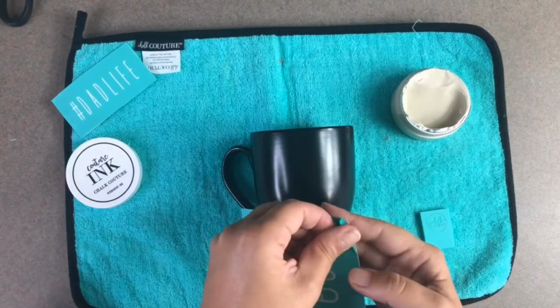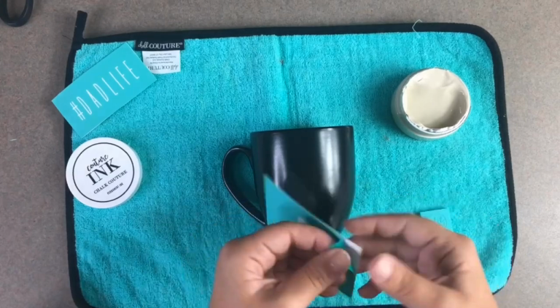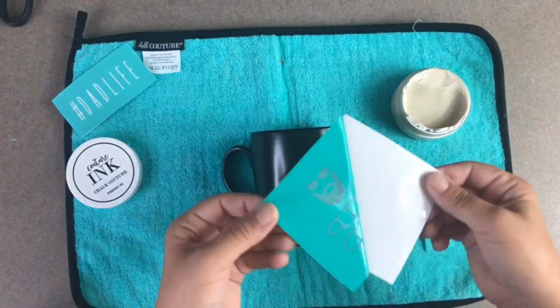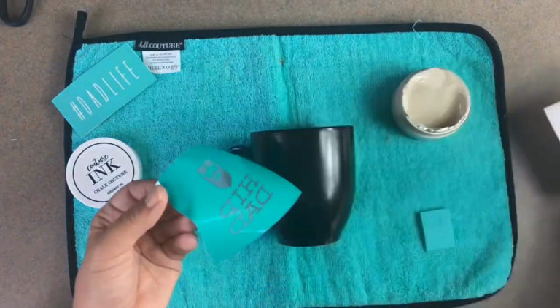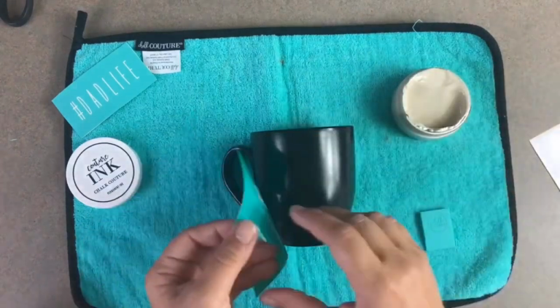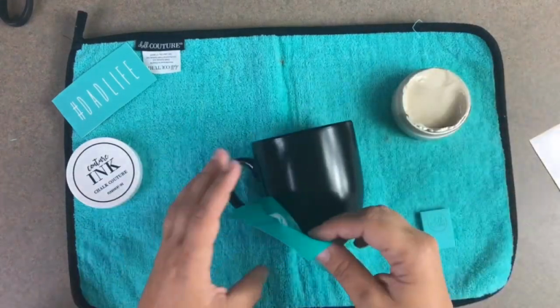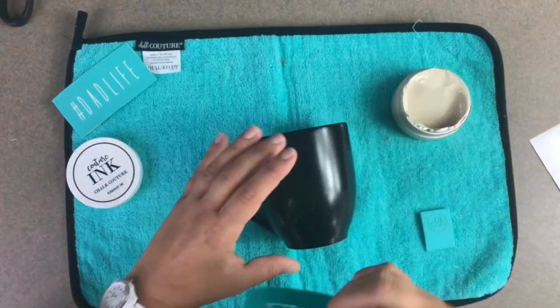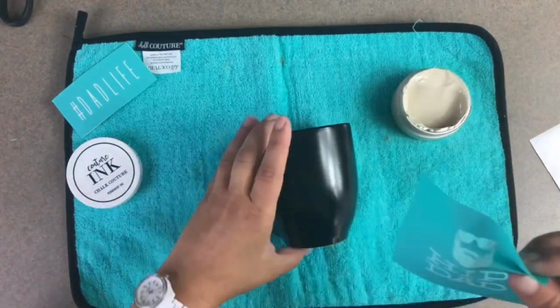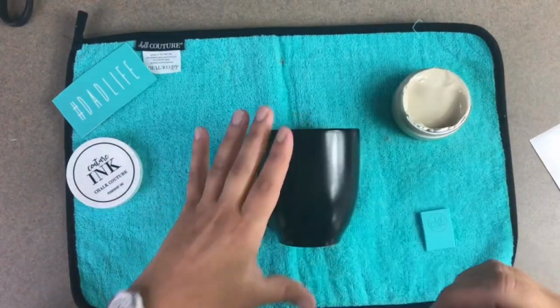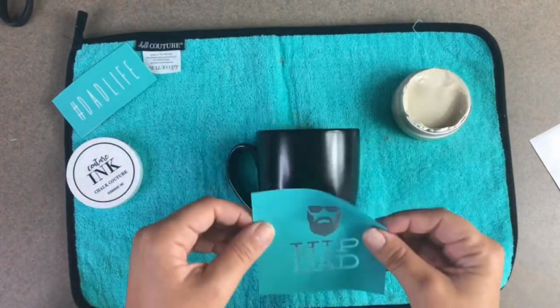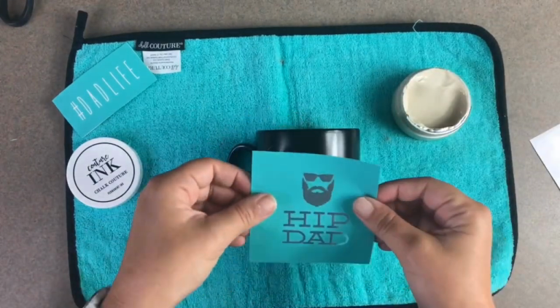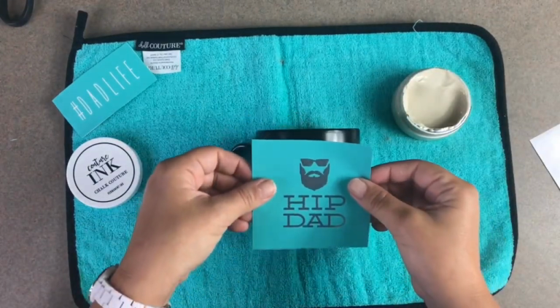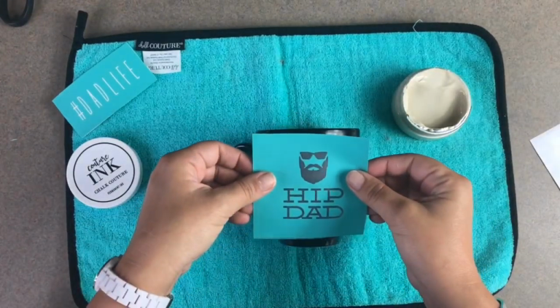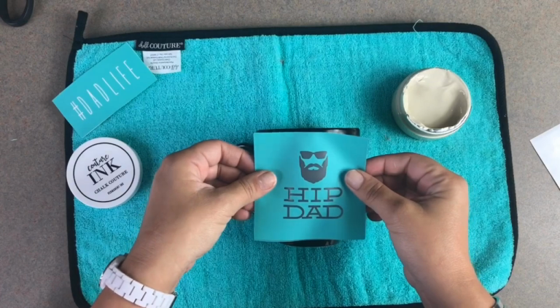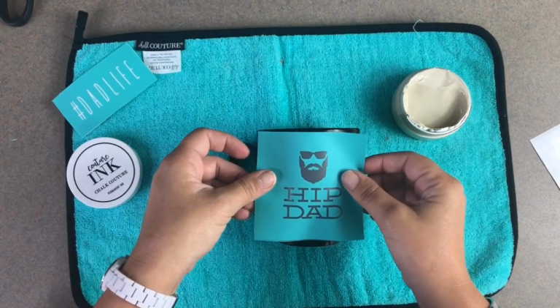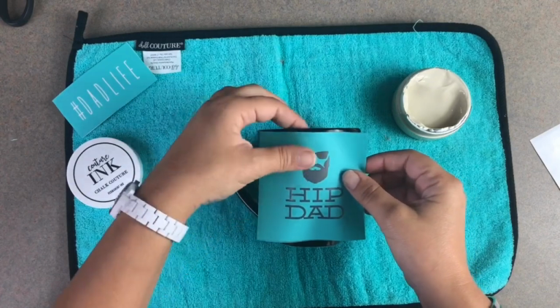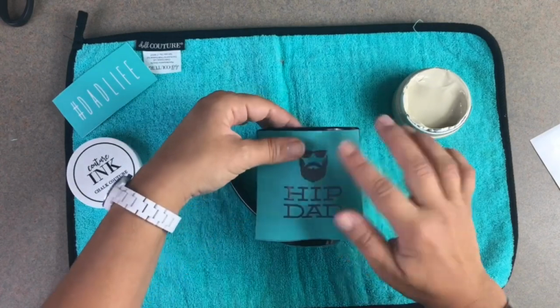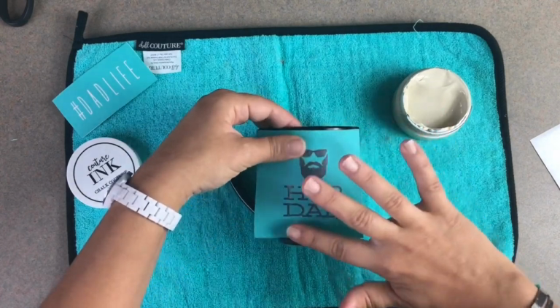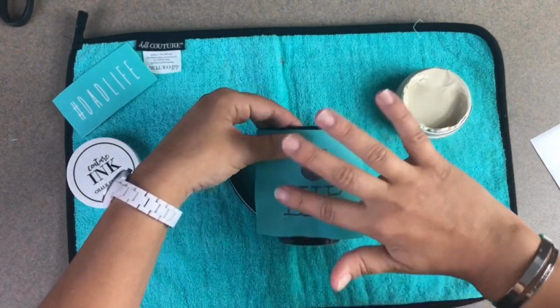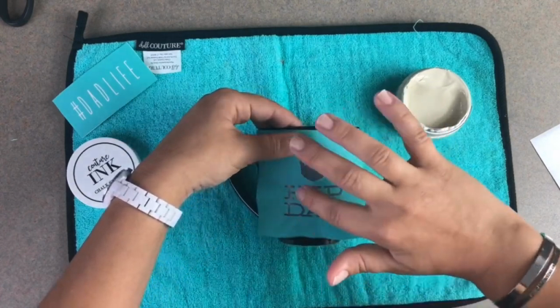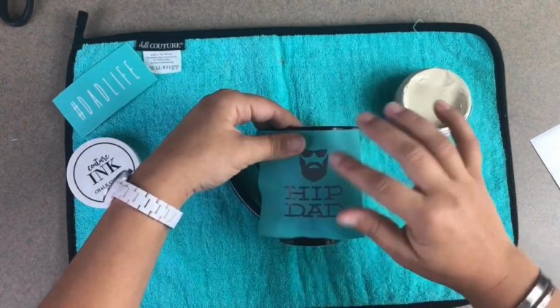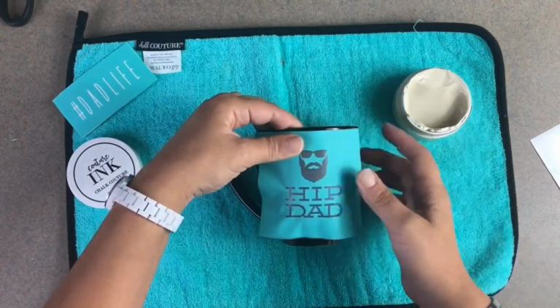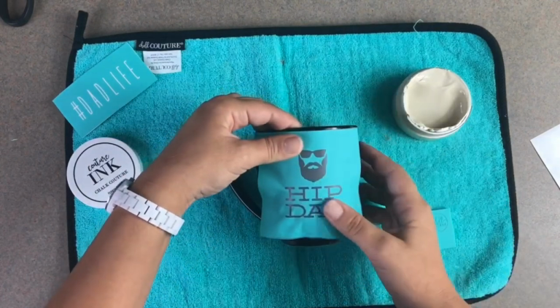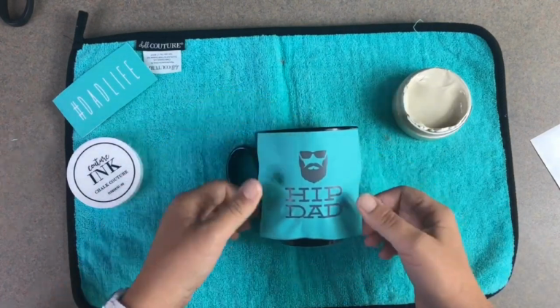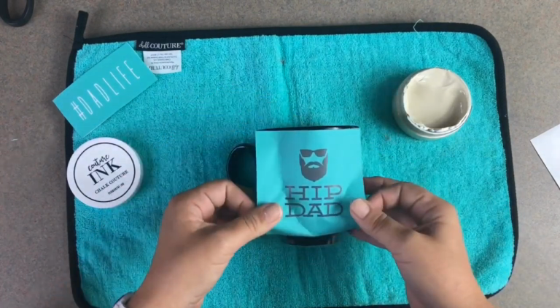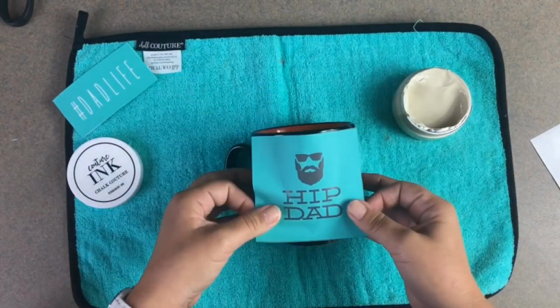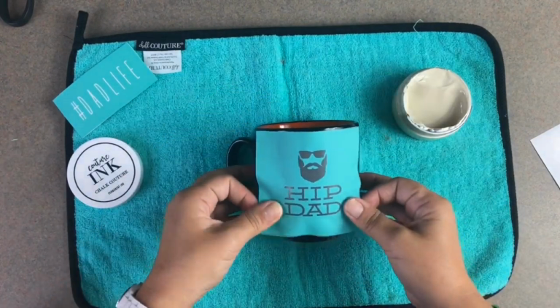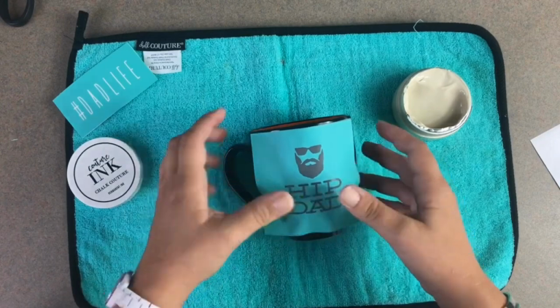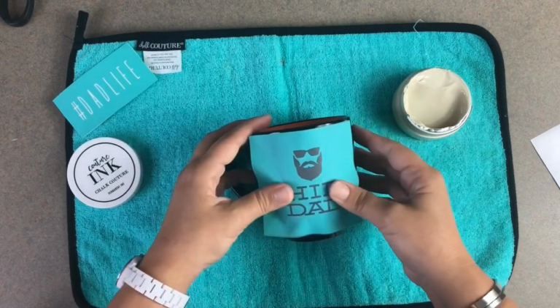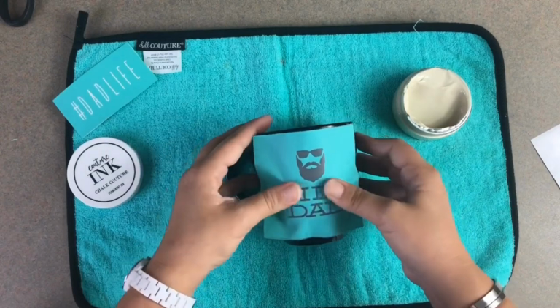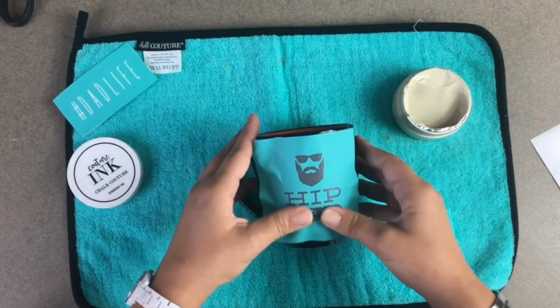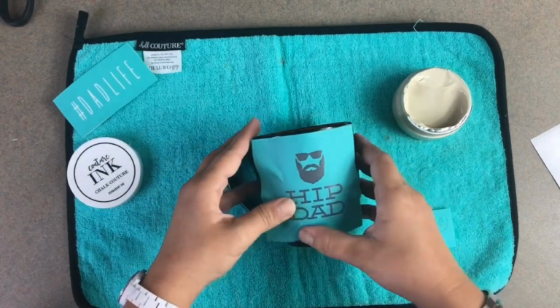Hey guys, it's time for a quick ink project today. I'm inking this coffee cup and we're gonna bake it in the oven, which will make it permanent and dishwasher safe — super cool.